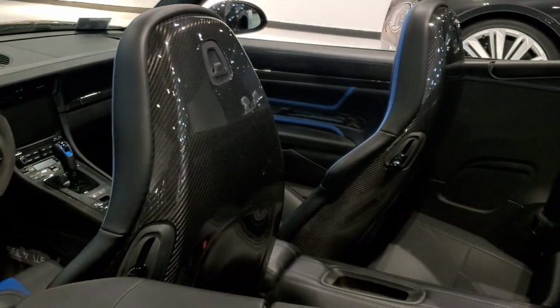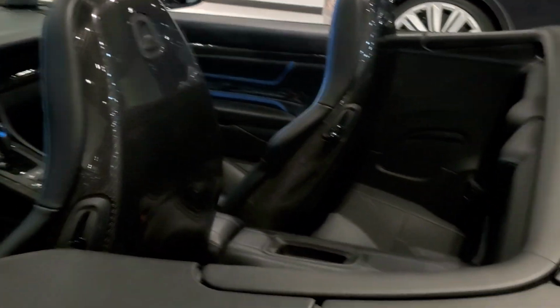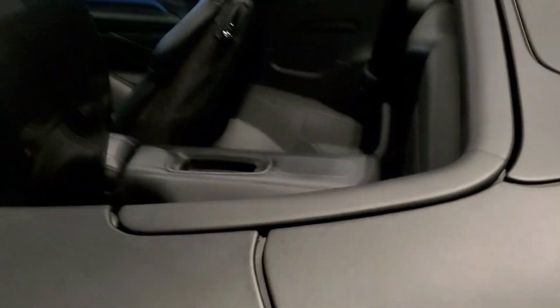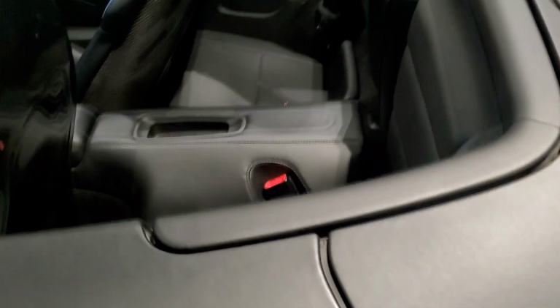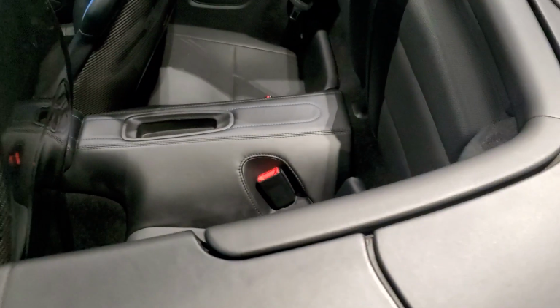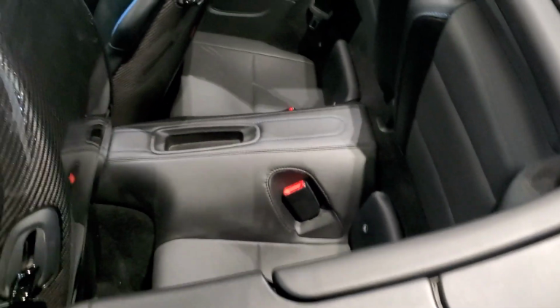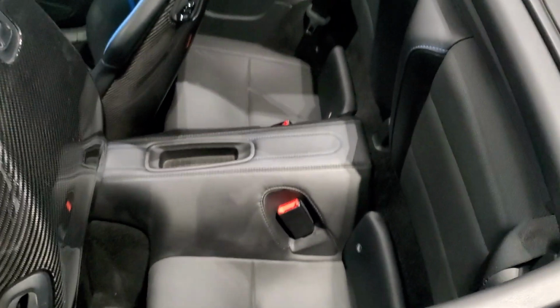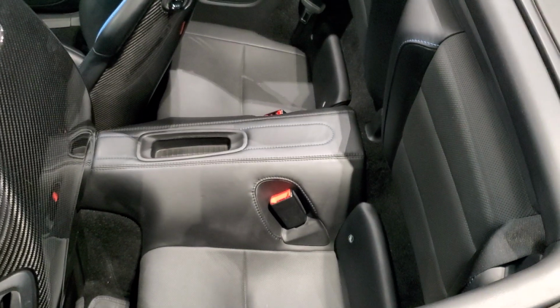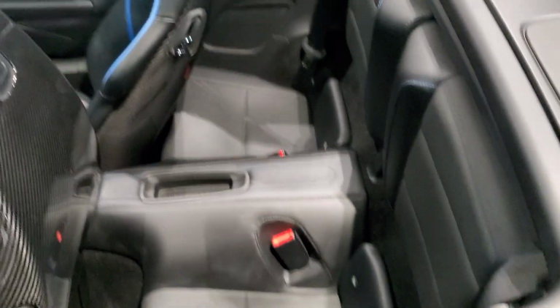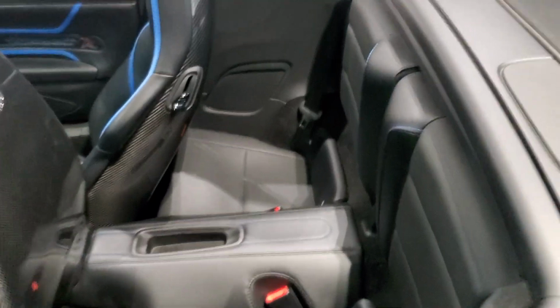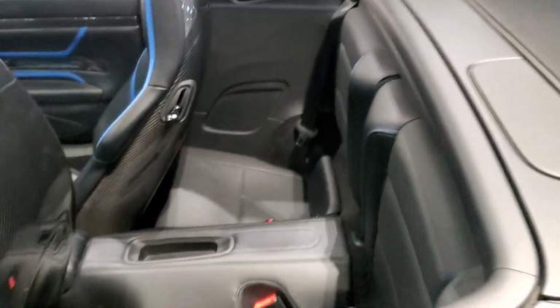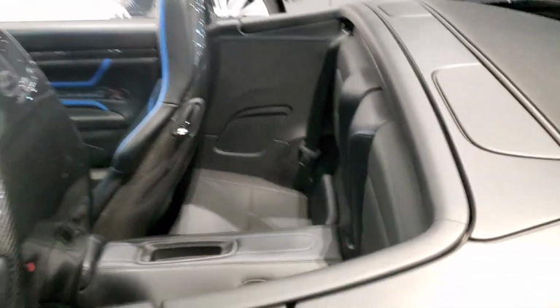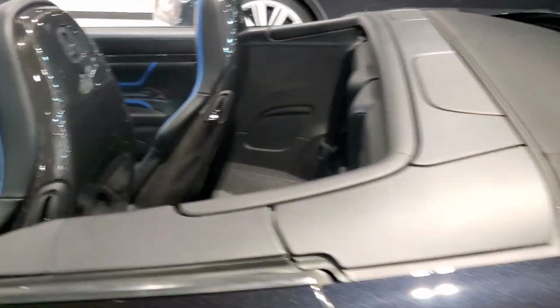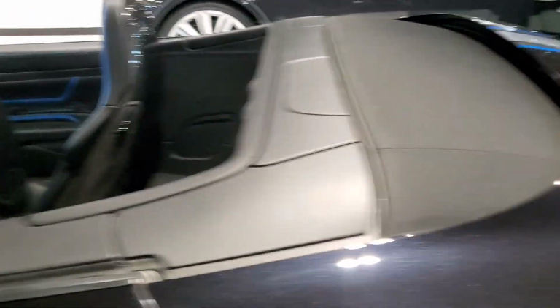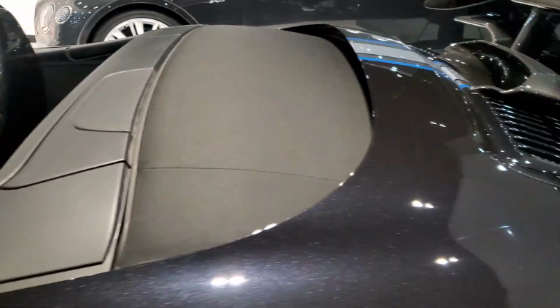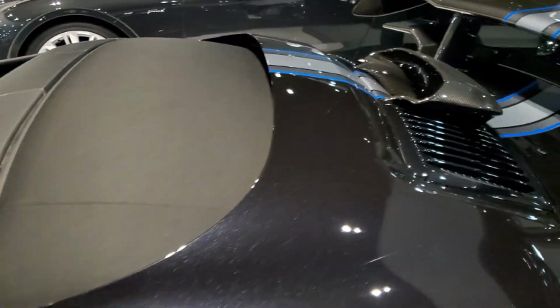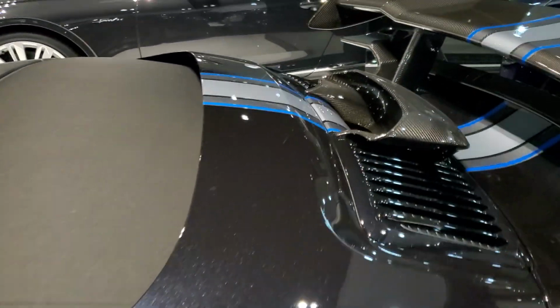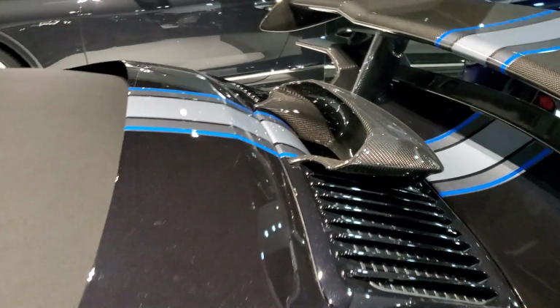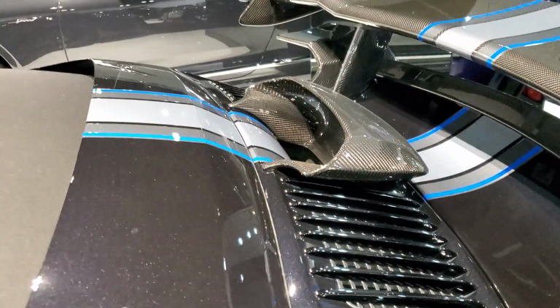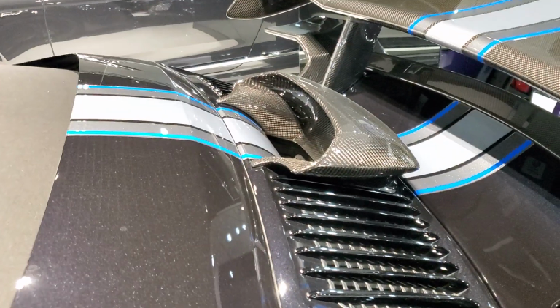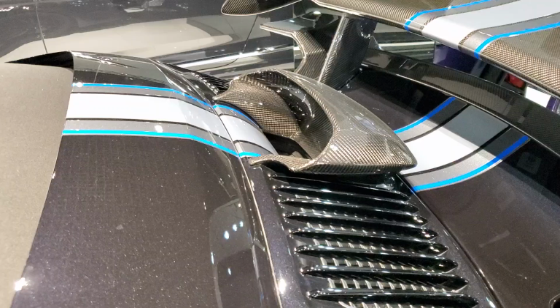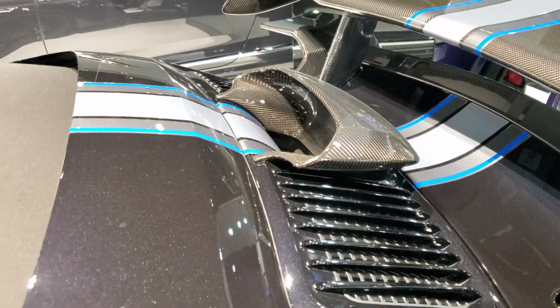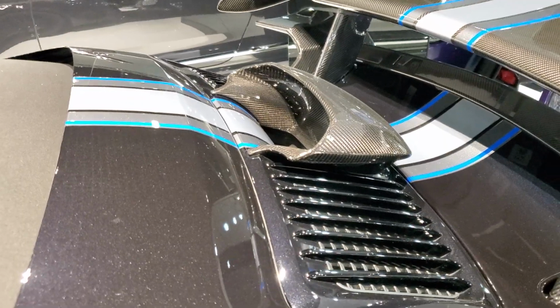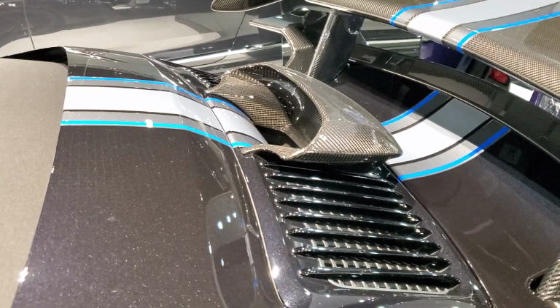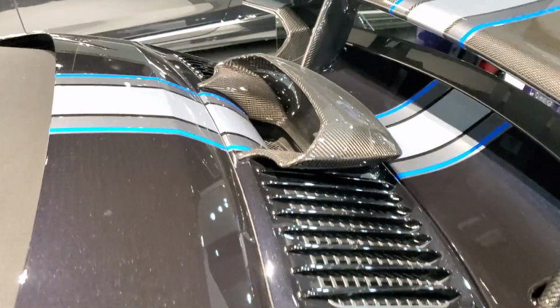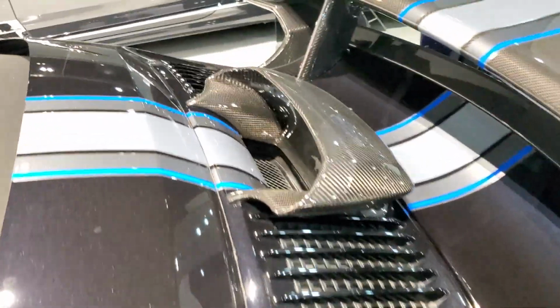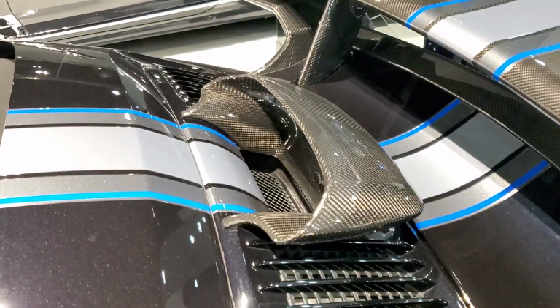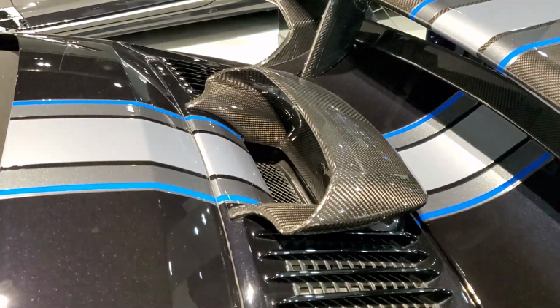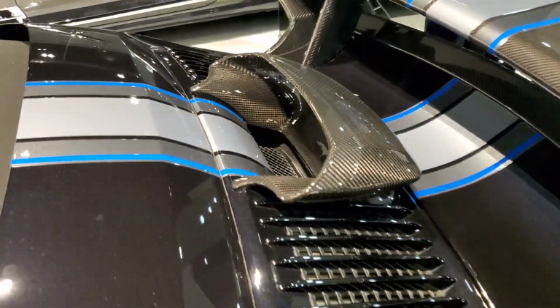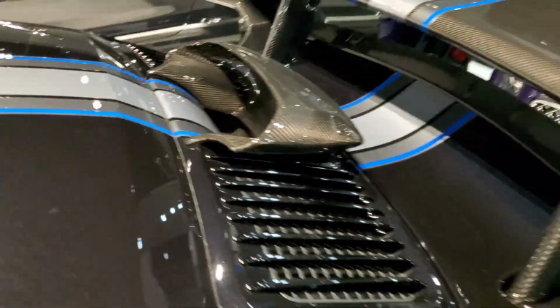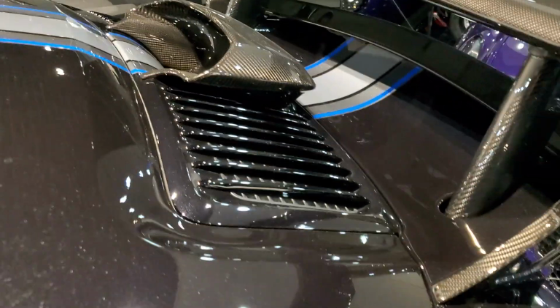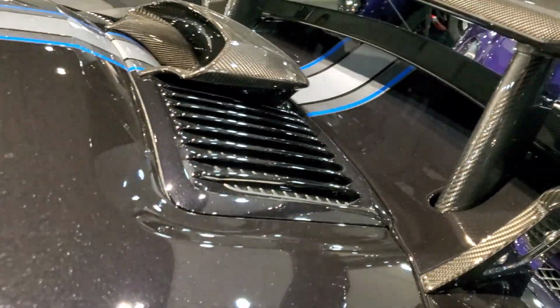There are rear seats here, though they're not for everyday use. There's also another air intake, designed to channel air directly into the engine.